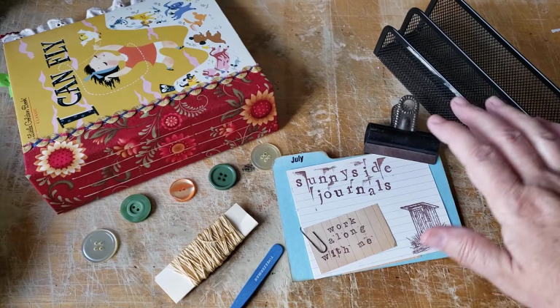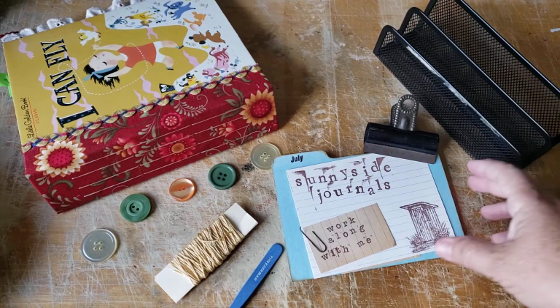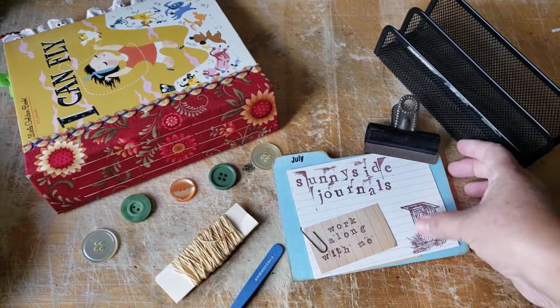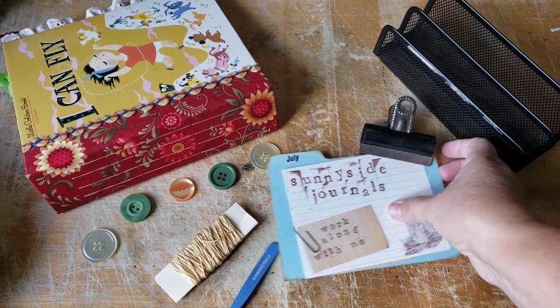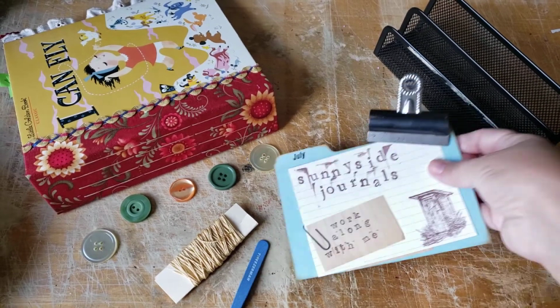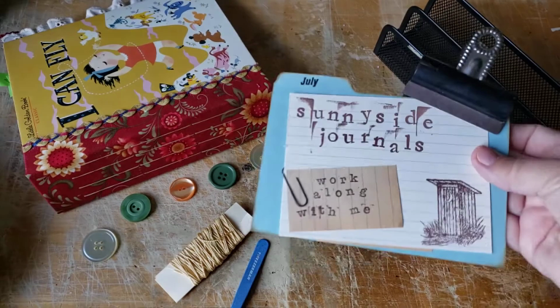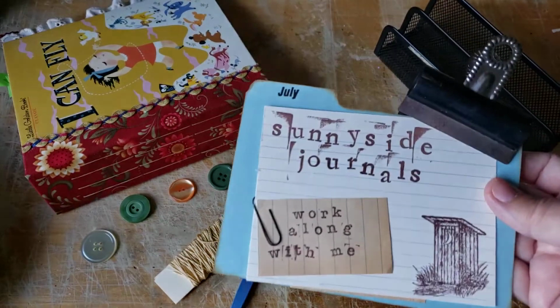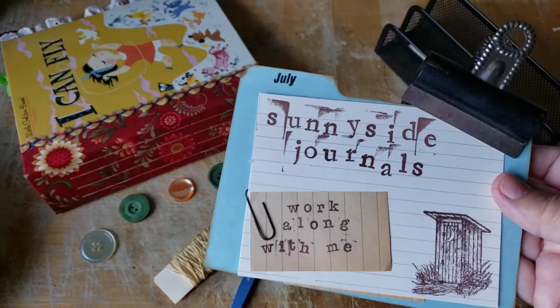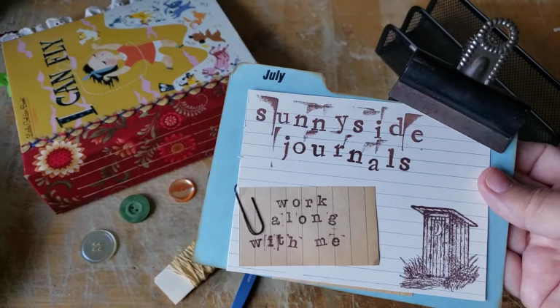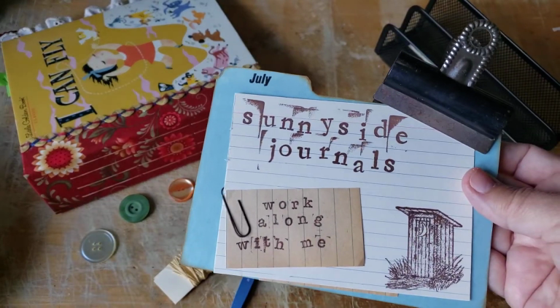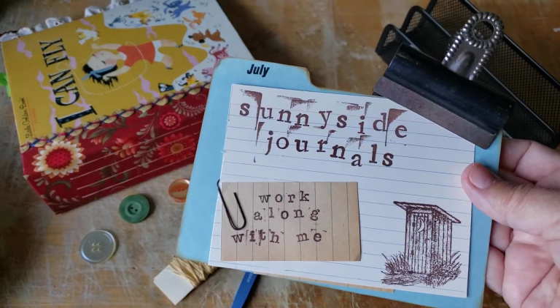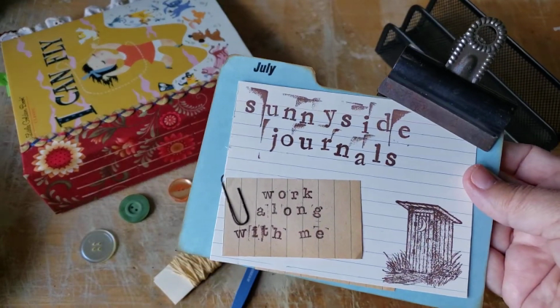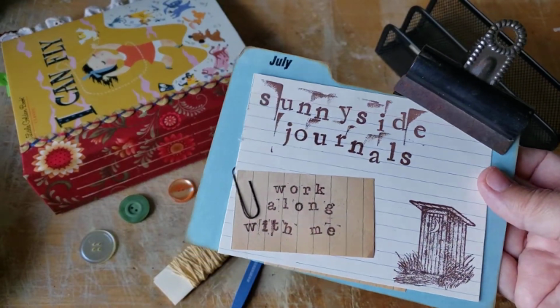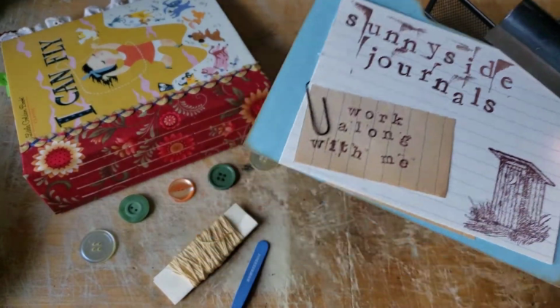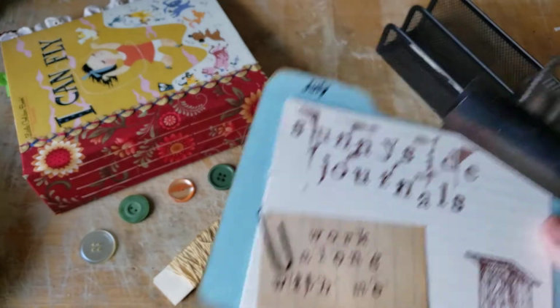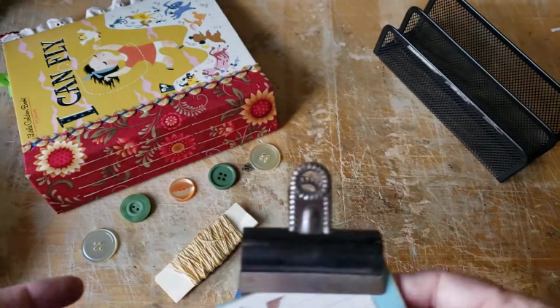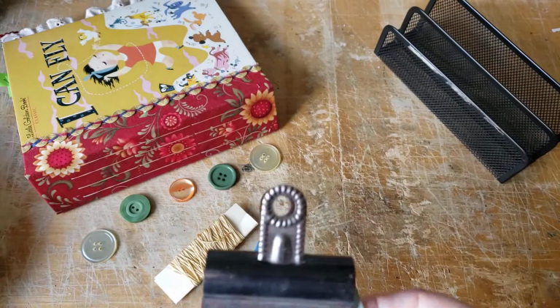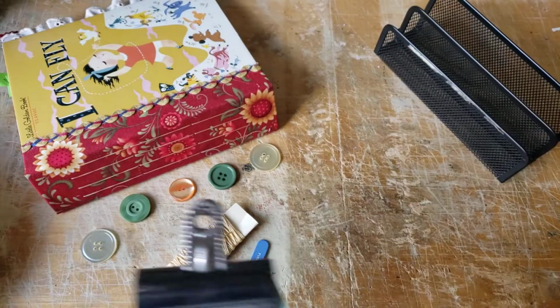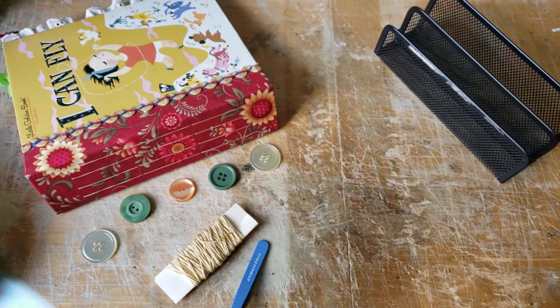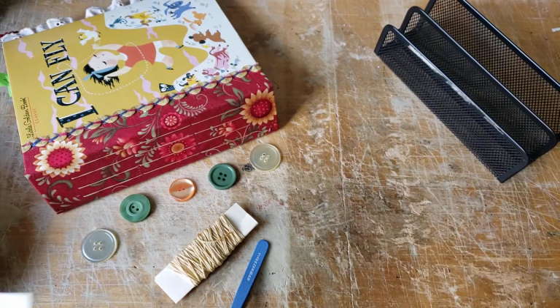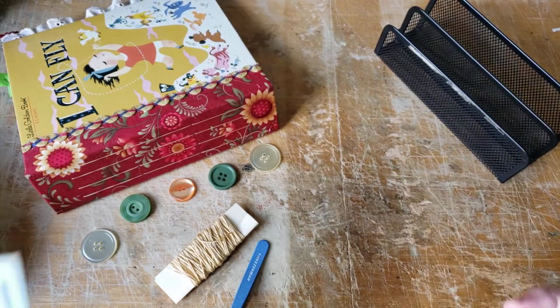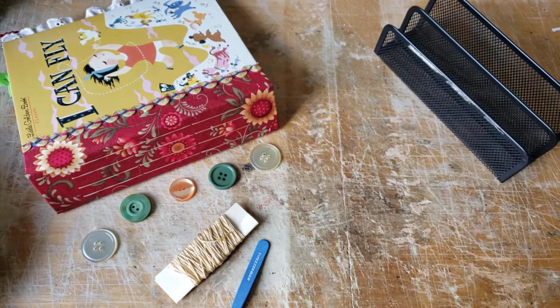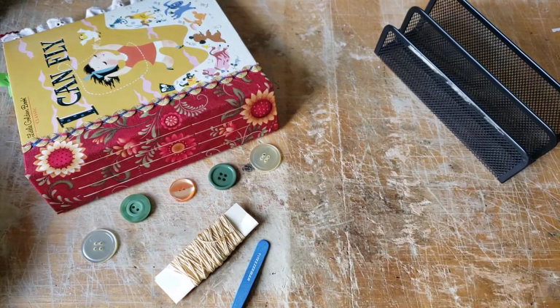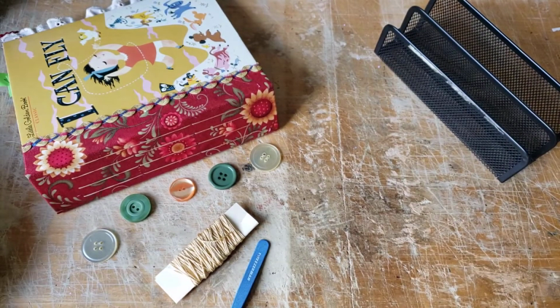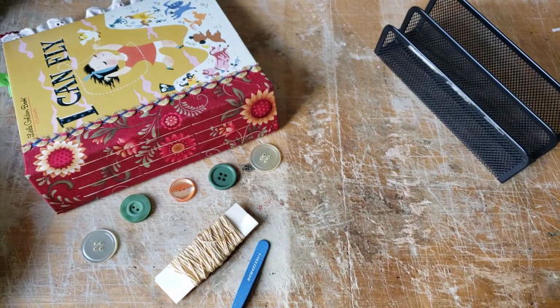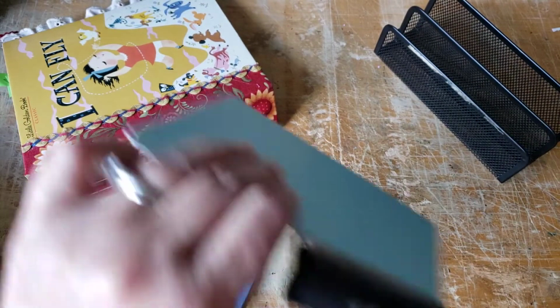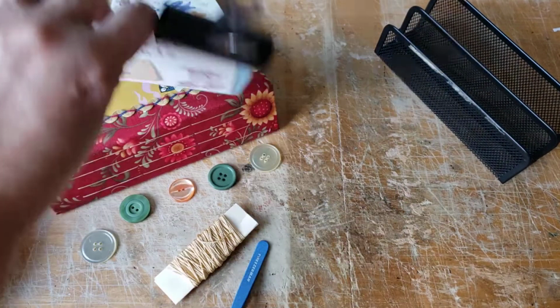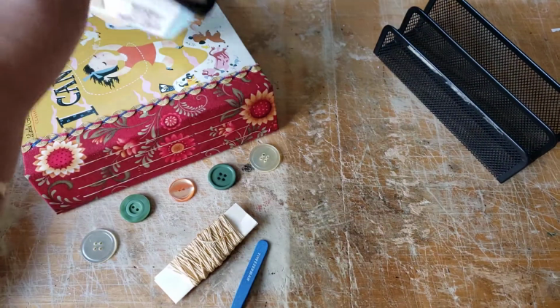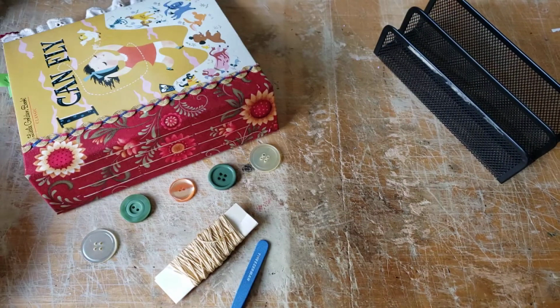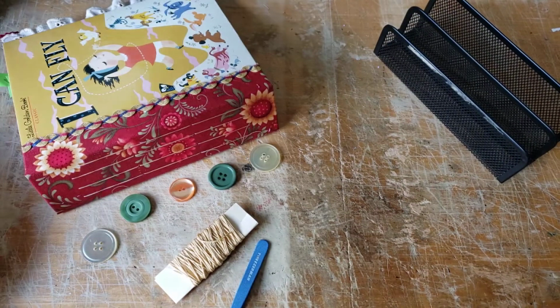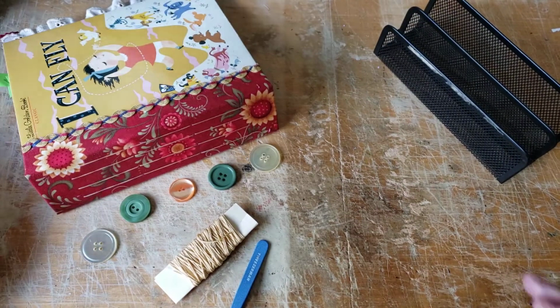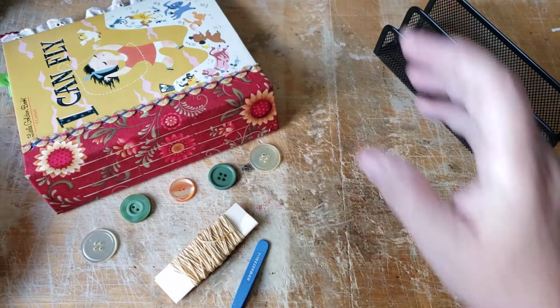Hi there. Welcome to Sunnyside Journals. I'm Katherine. I have a little work to do today, so I thought I'd turn on my camera. We haven't had a visit in a few days.